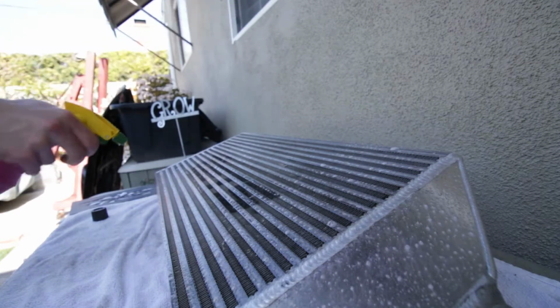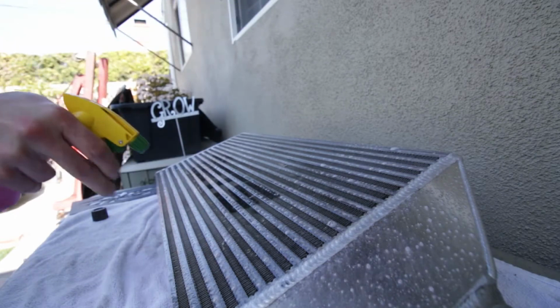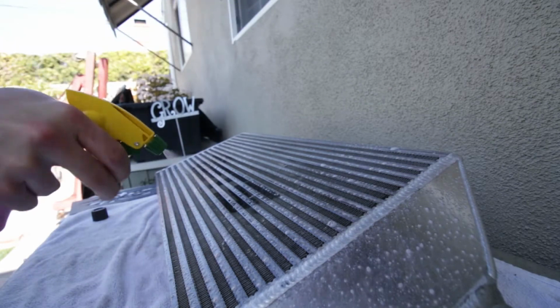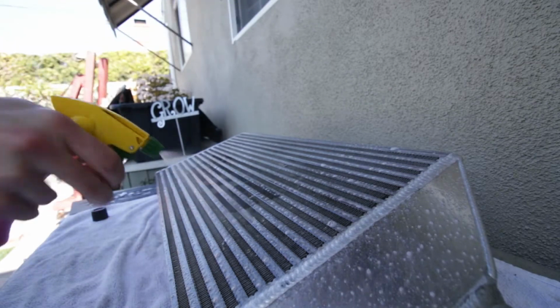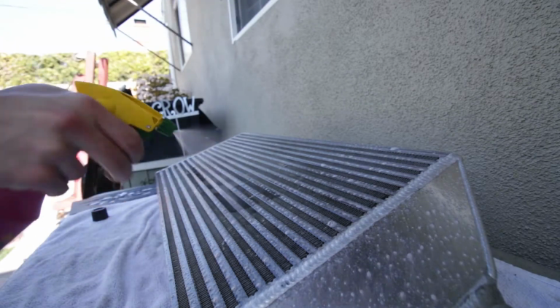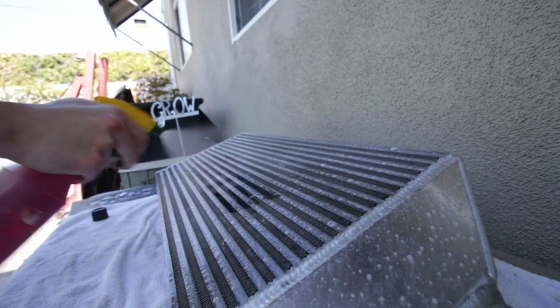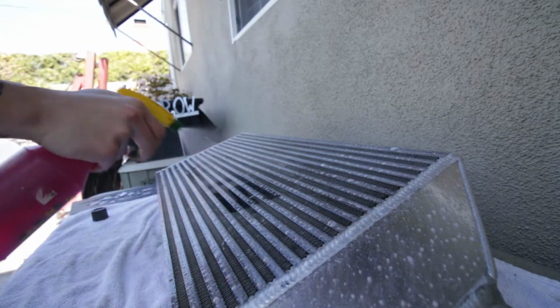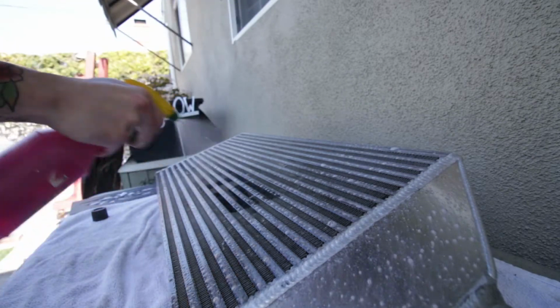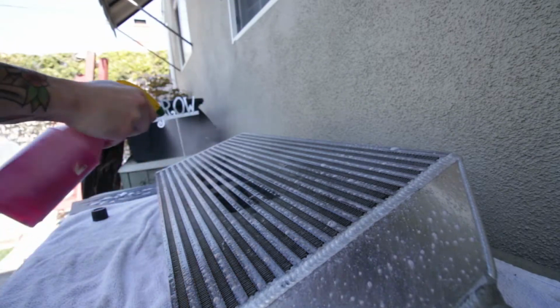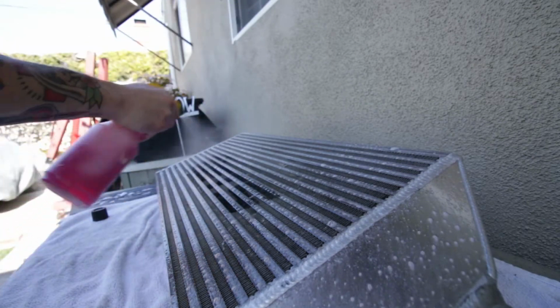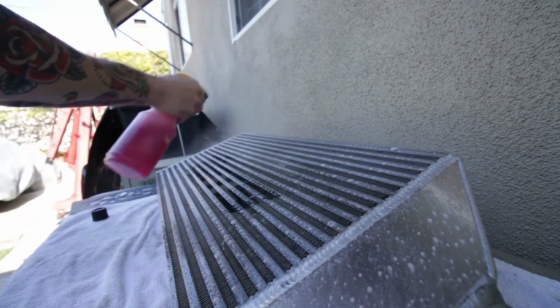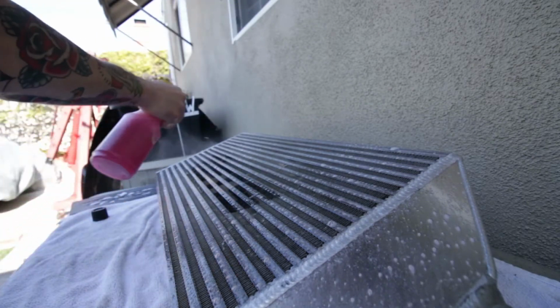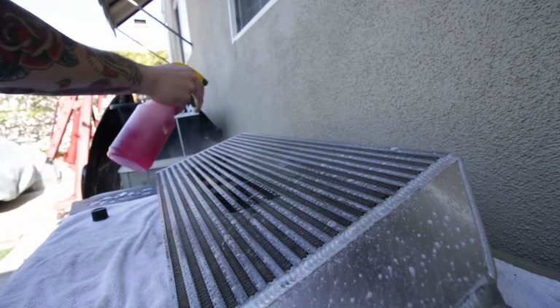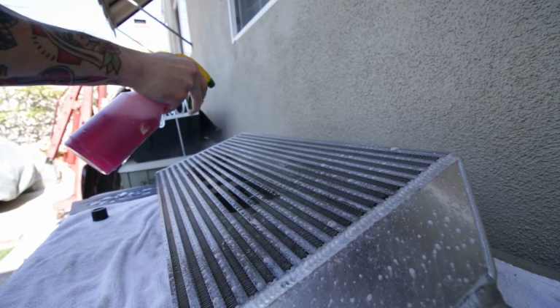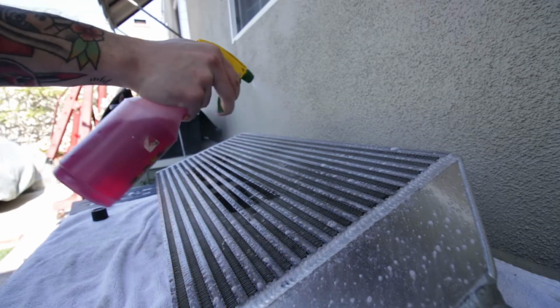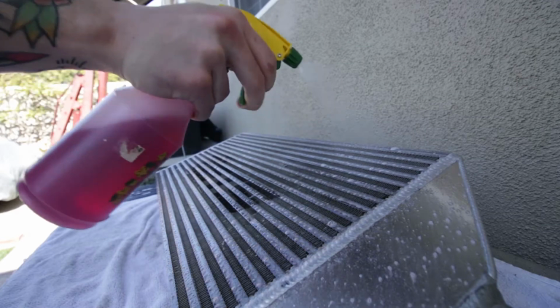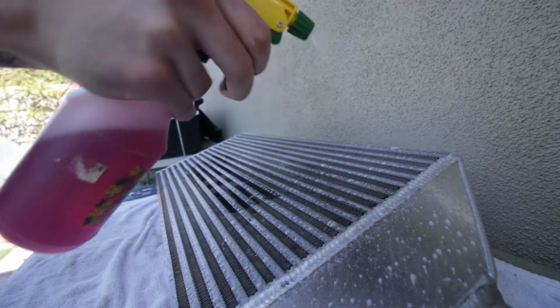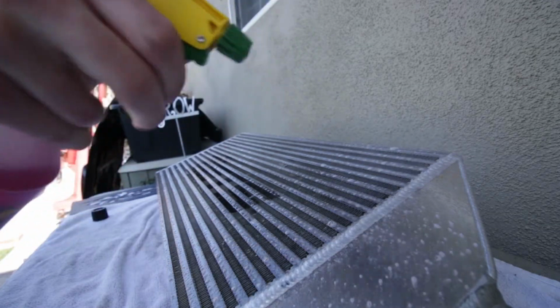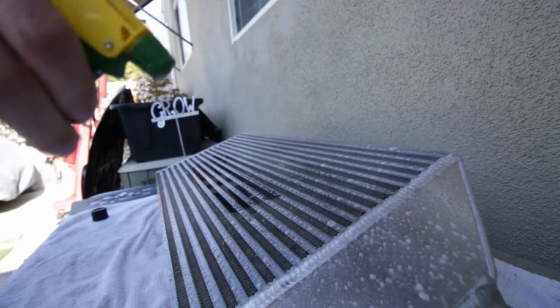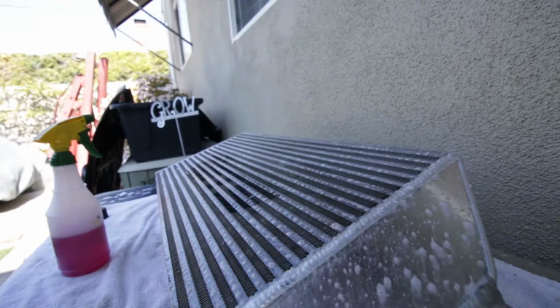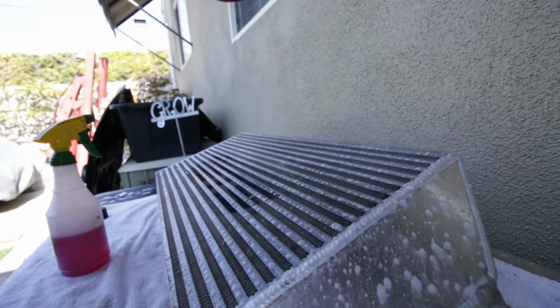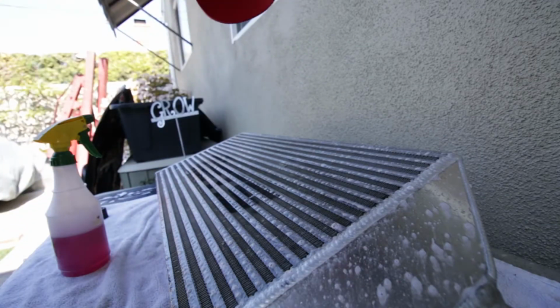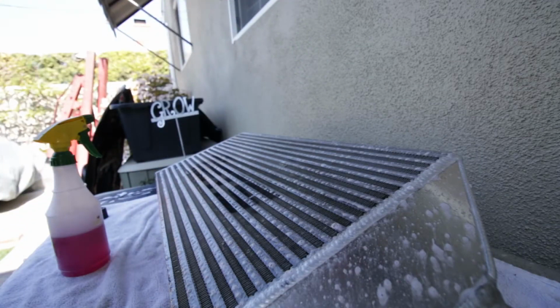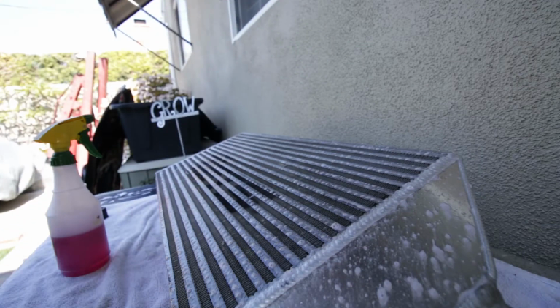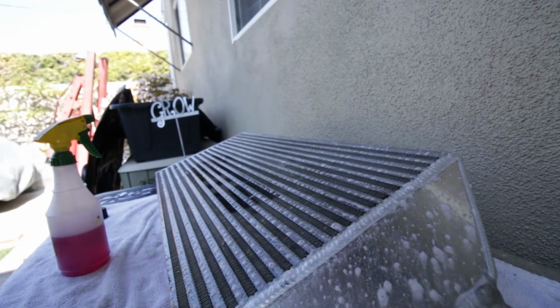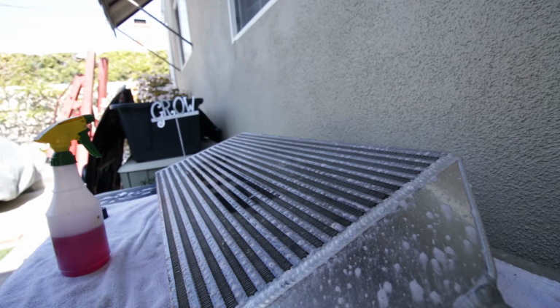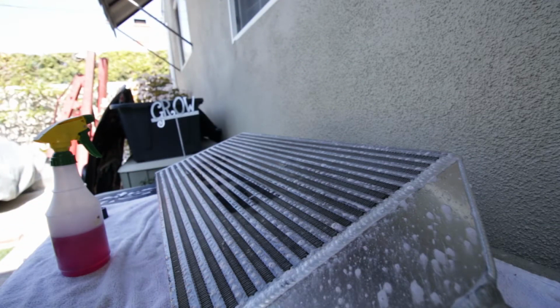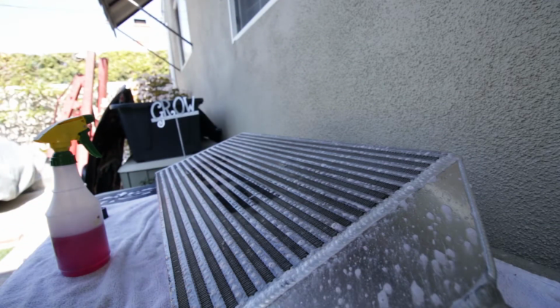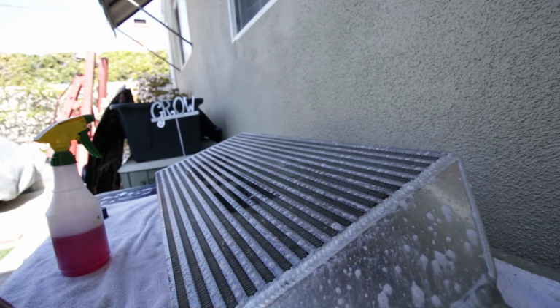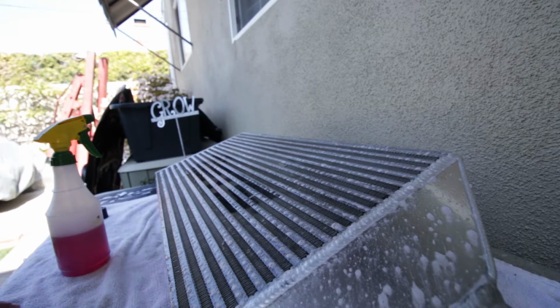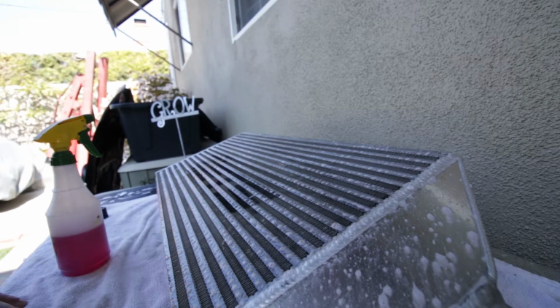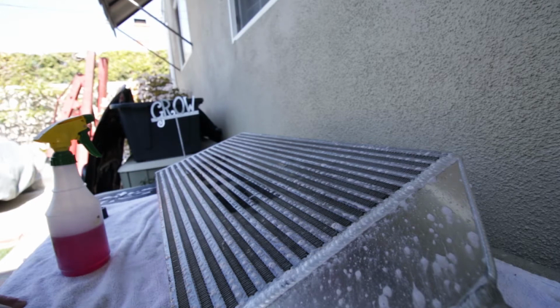You just want to soak it completely, as much as you can on there. Now we're gonna let it soak for about five, maybe ten minutes, so I'll be back.